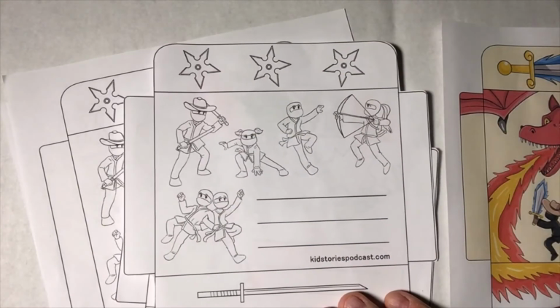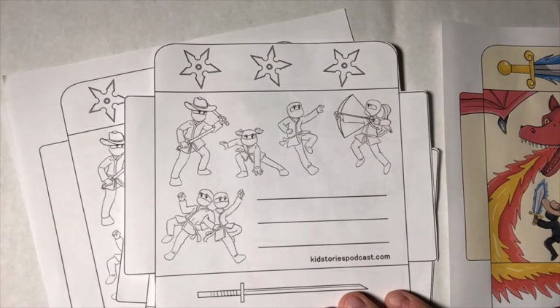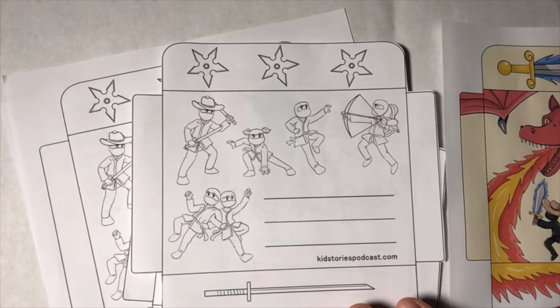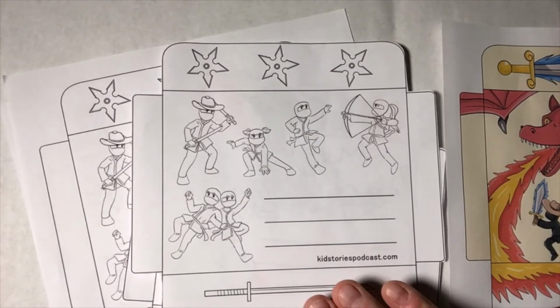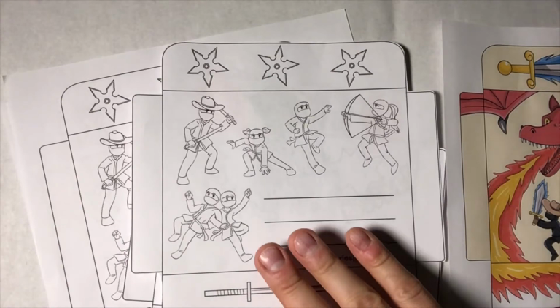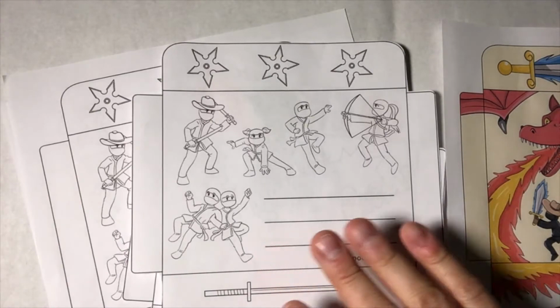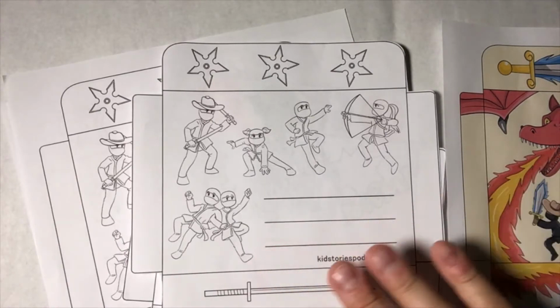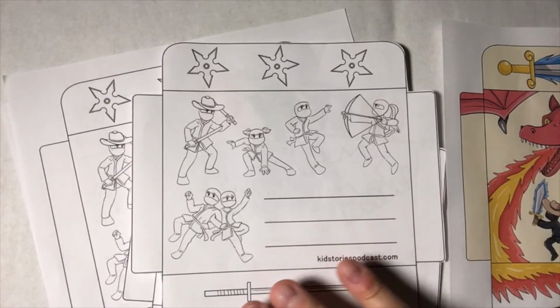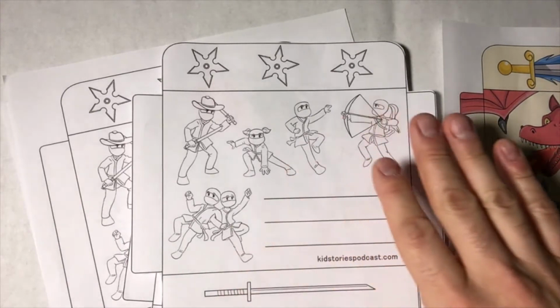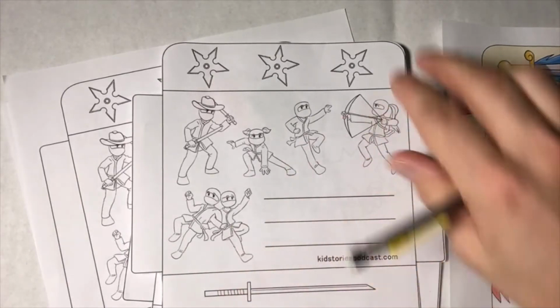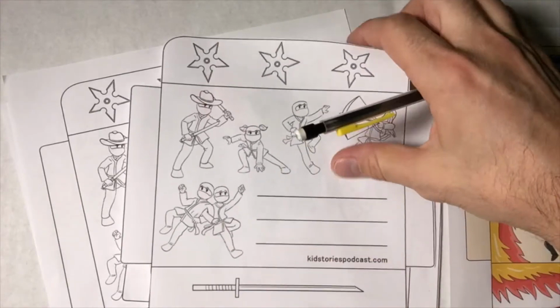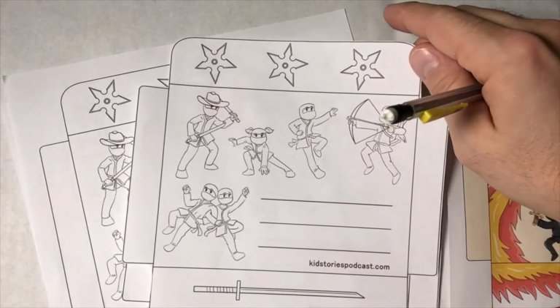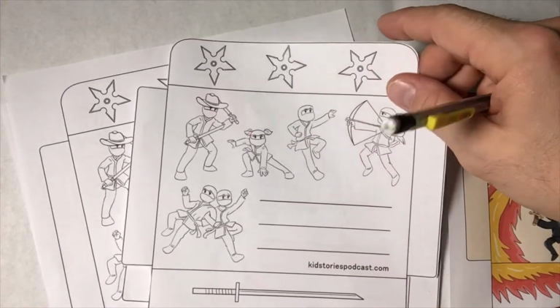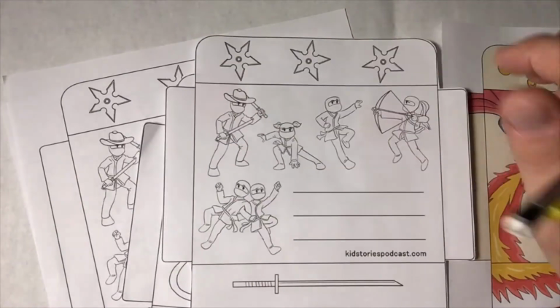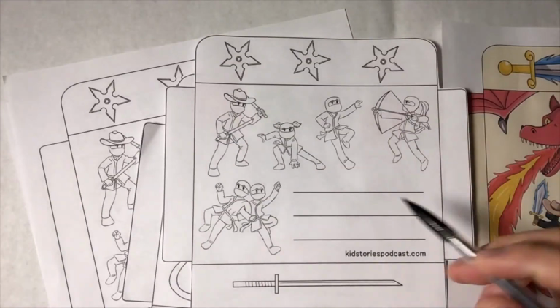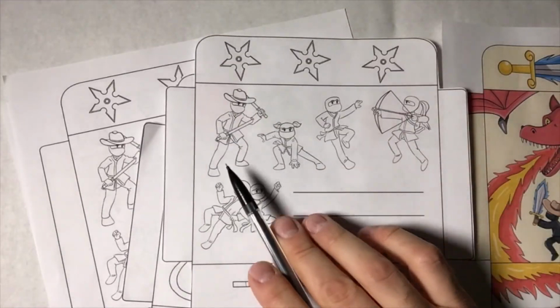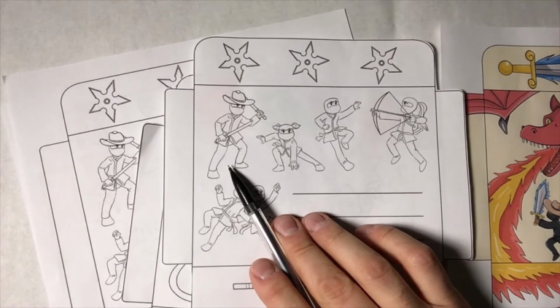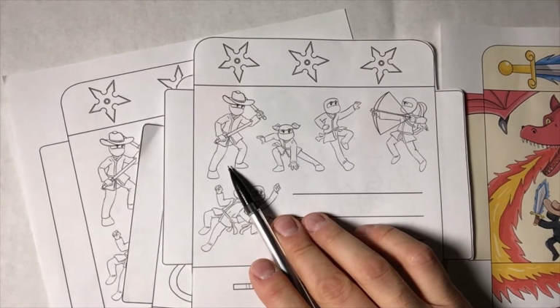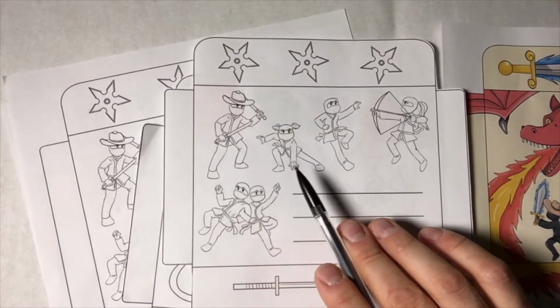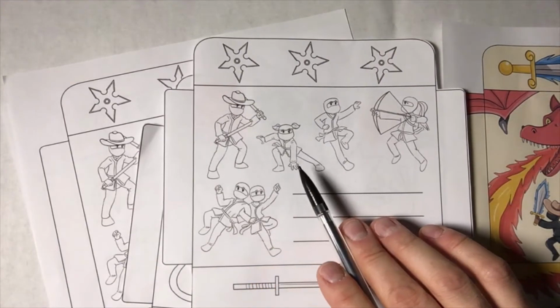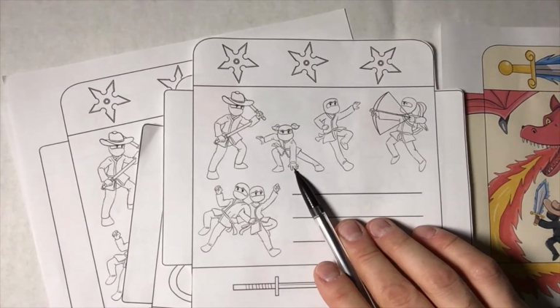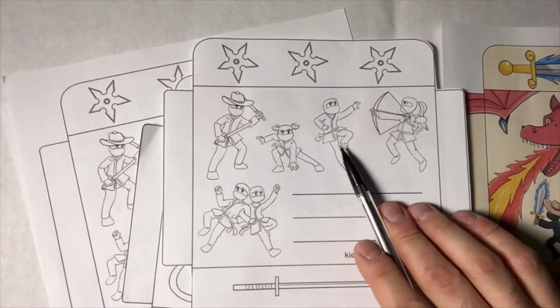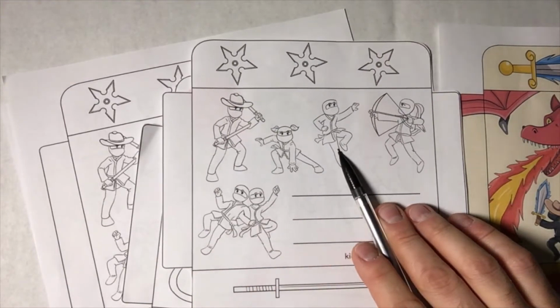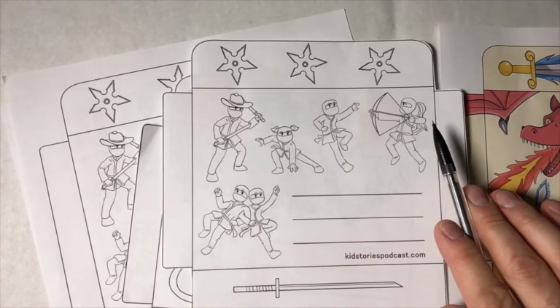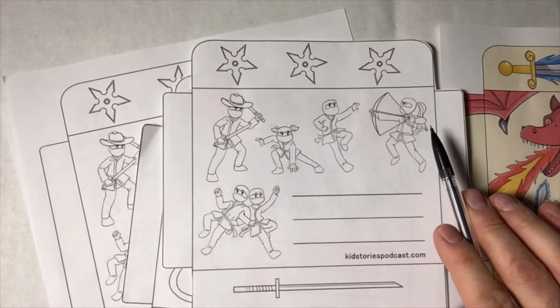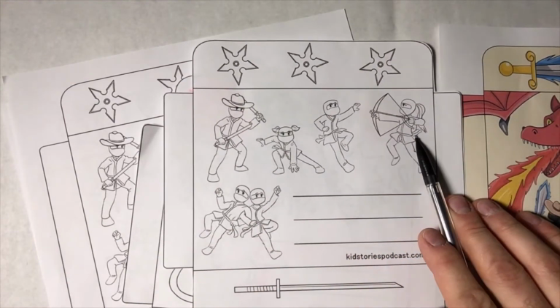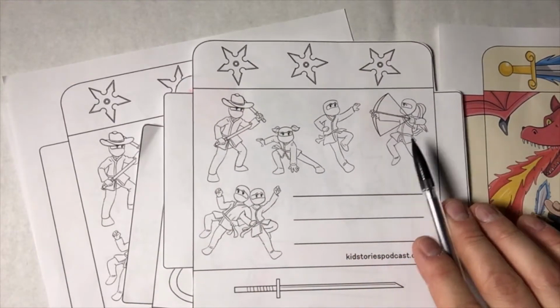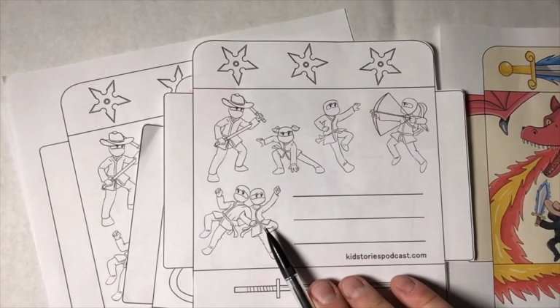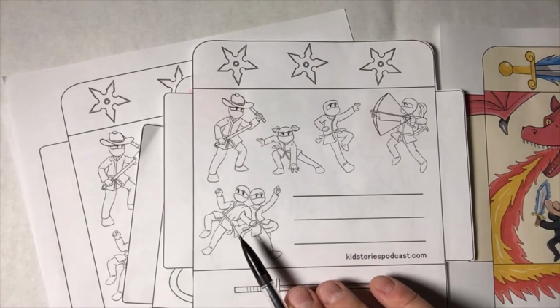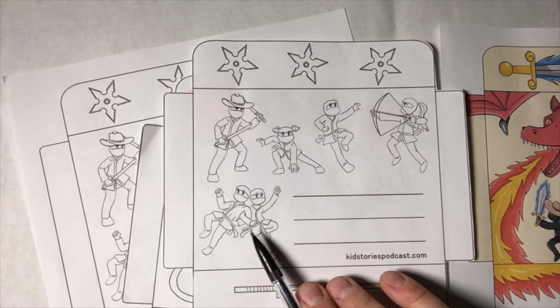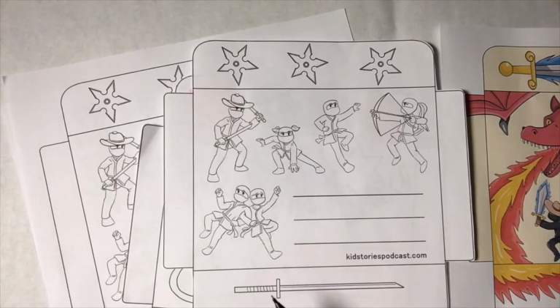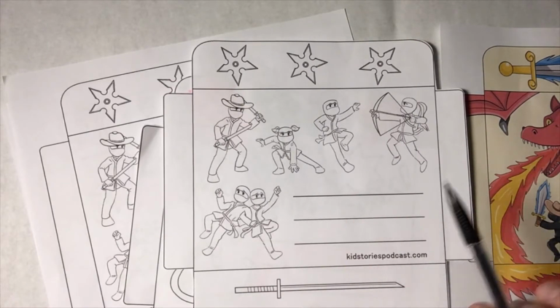They're also available in black and white, so you can print them out and color them on your own. Here's the whole team: there's Master Momo, and Boulisse, and Binbin, and Tatiana, and here's Tim and Ray — they got a little tangled up.